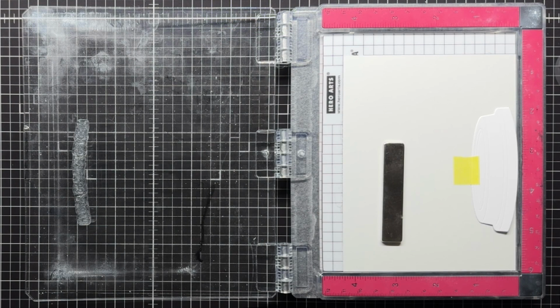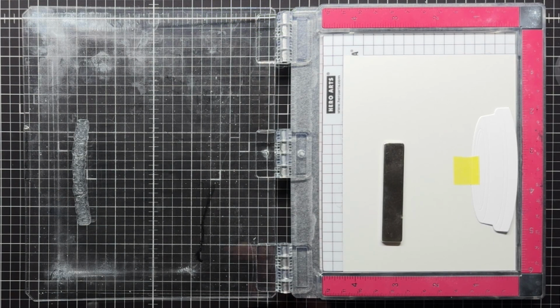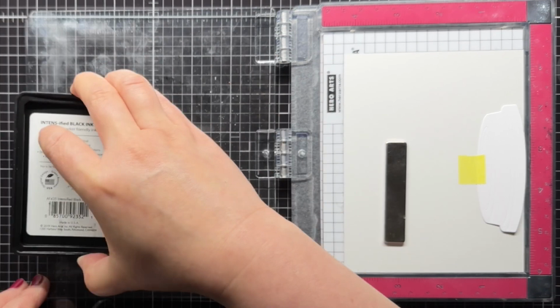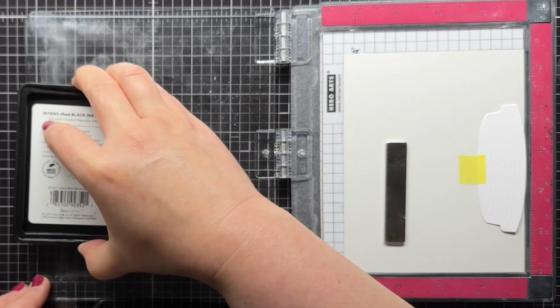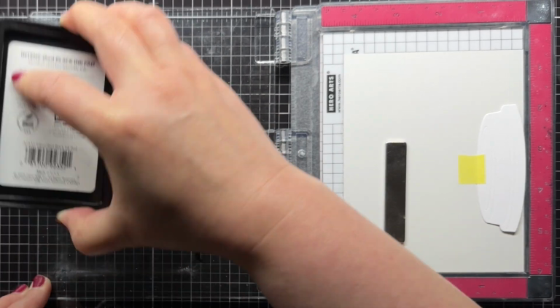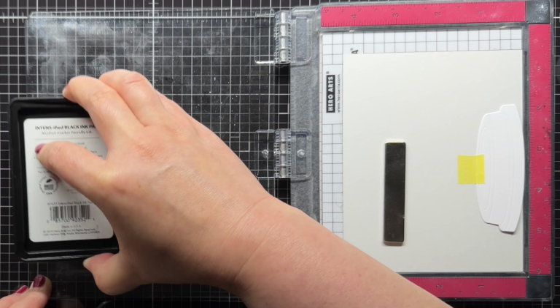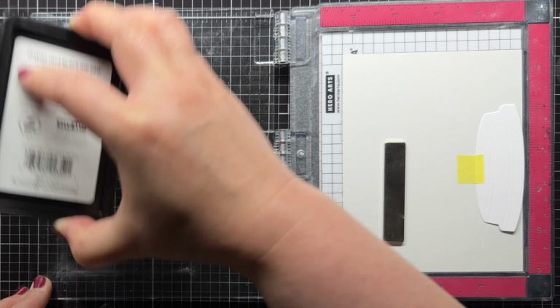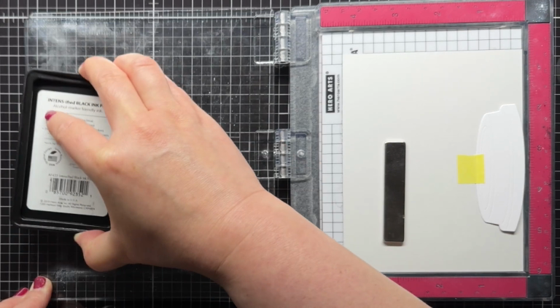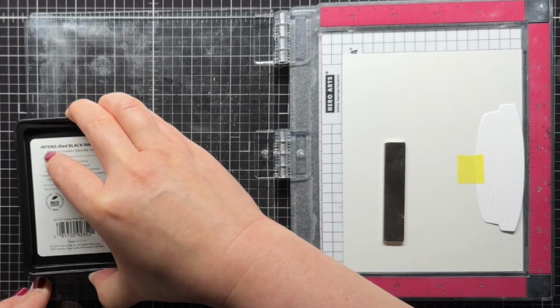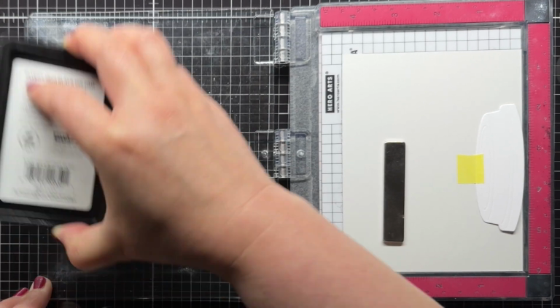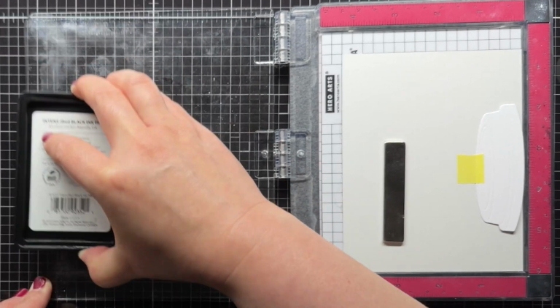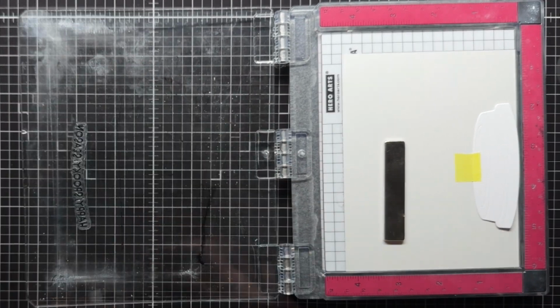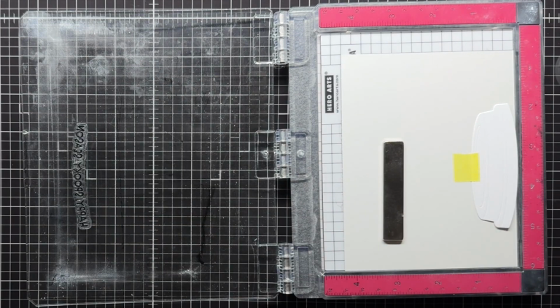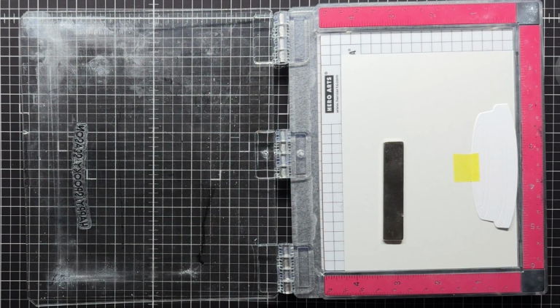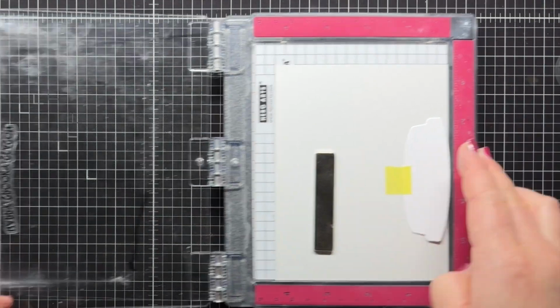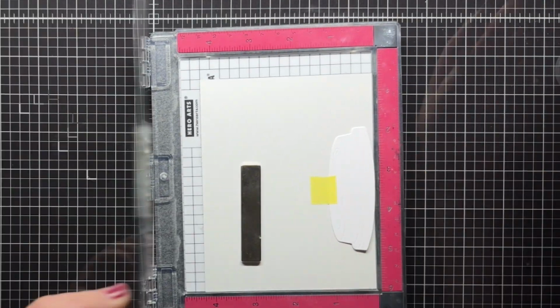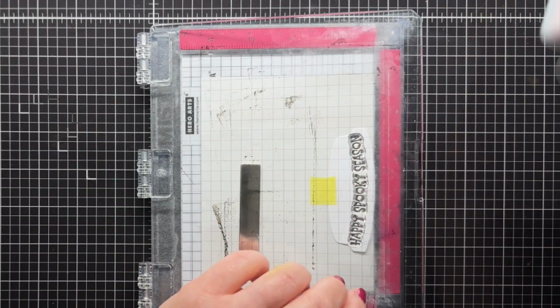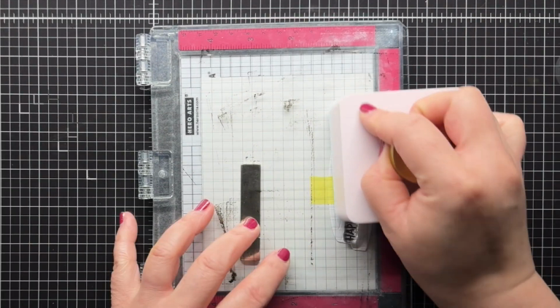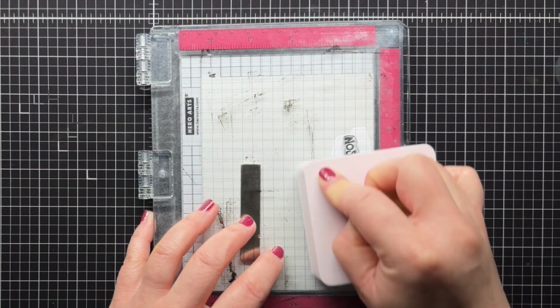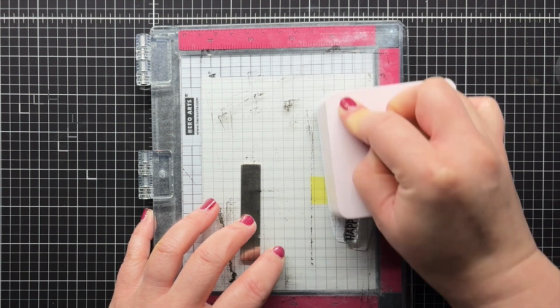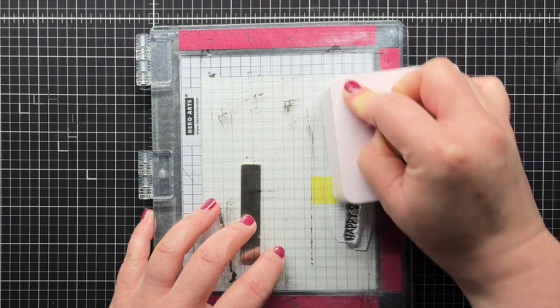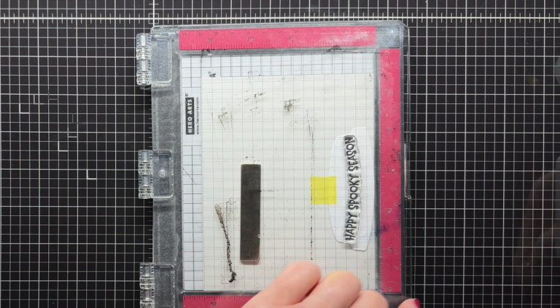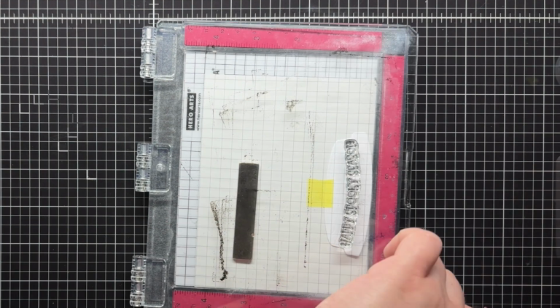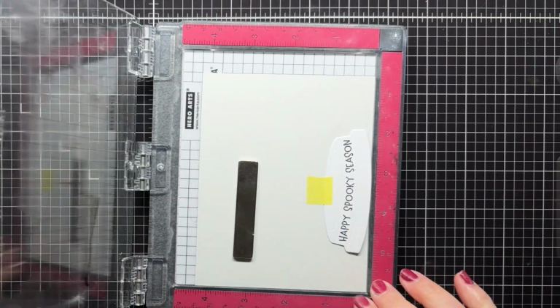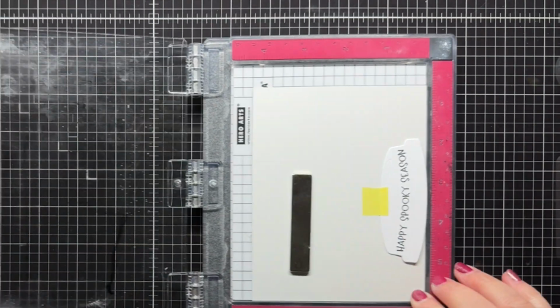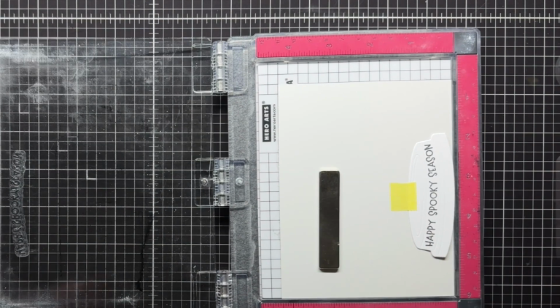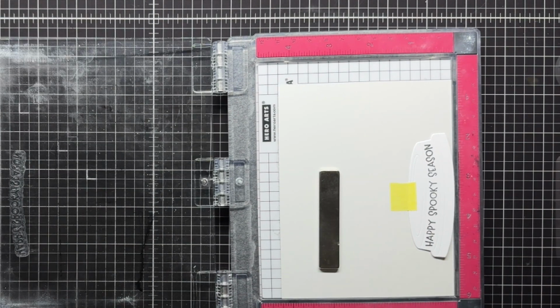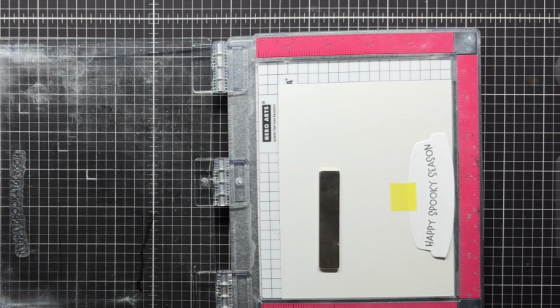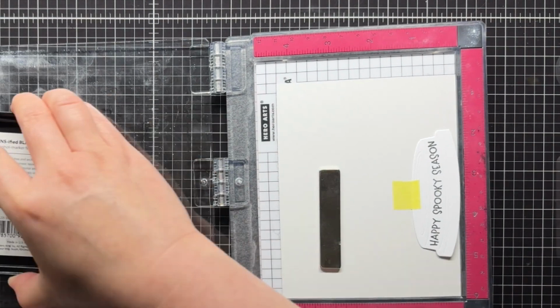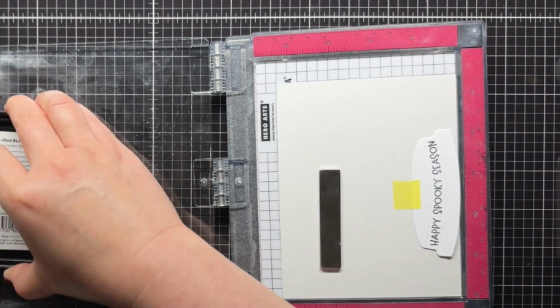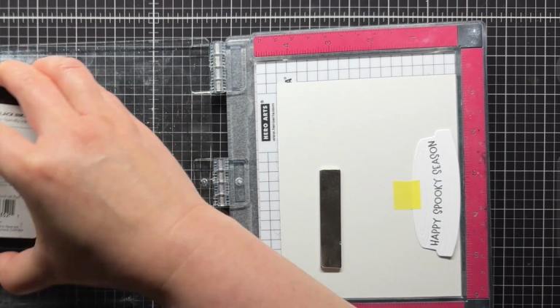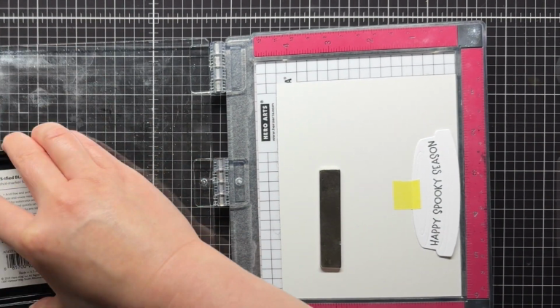Next I have a sentiment from Hocus Pocus Gnomes and I curve it gently on the lid of my MISTI so that it will fit the curve of my coffee cup lid. Since the cup lid doesn't have a straight edge for lining it up along the MISTI, I use a piece of temporary tape to hold it in place and then stamp it with black ink.